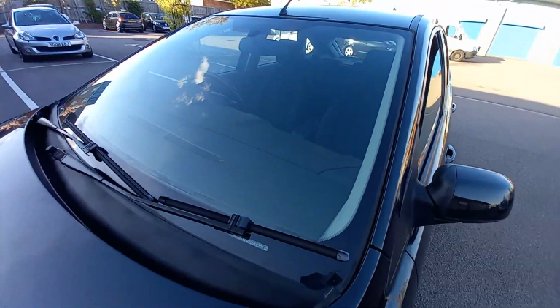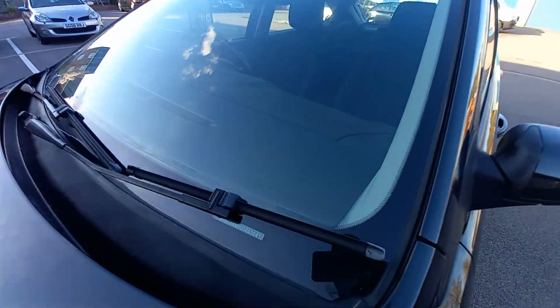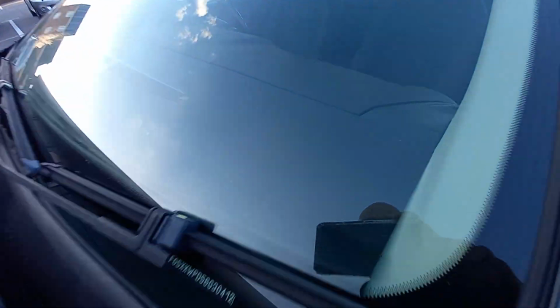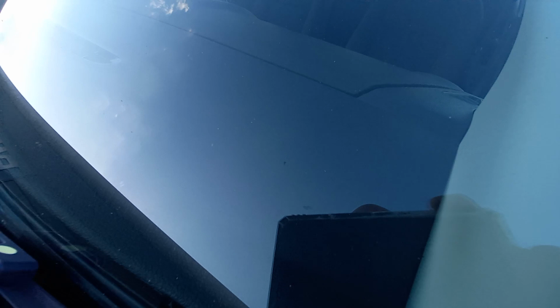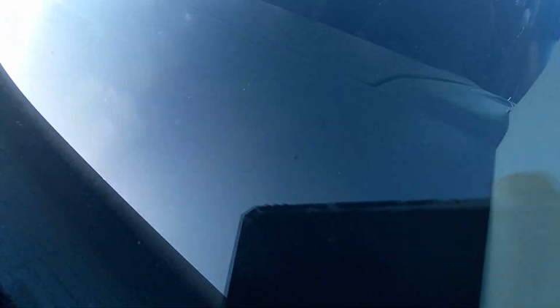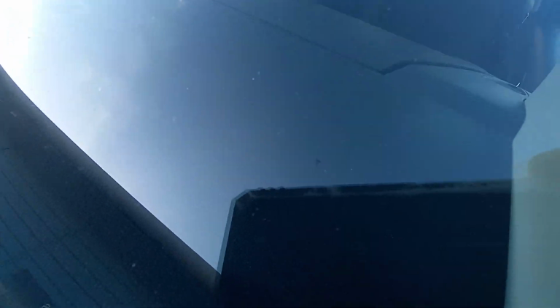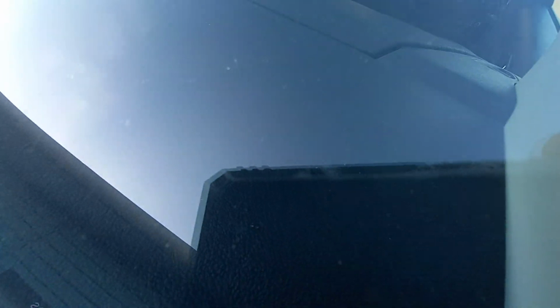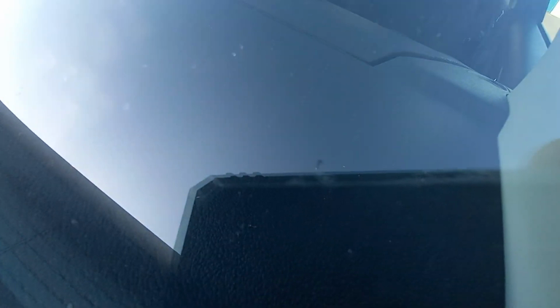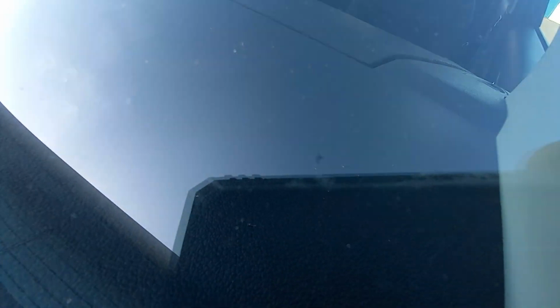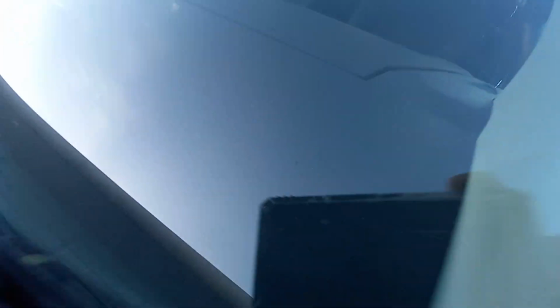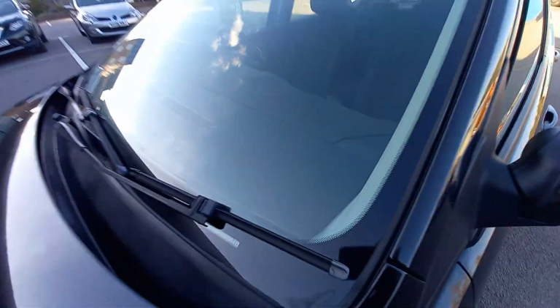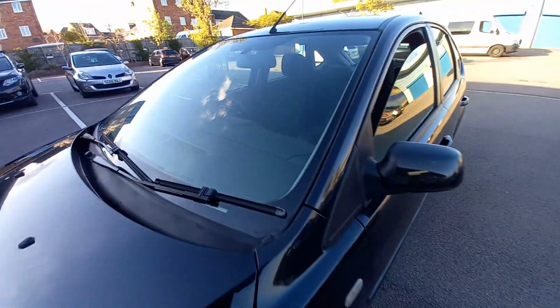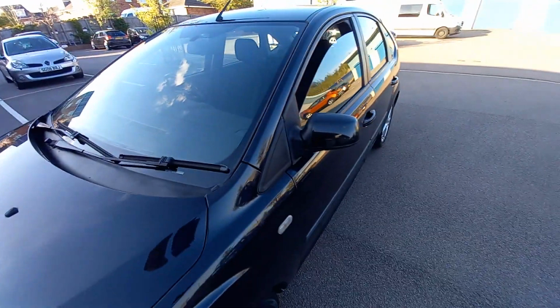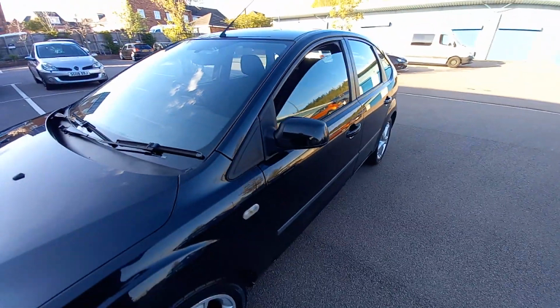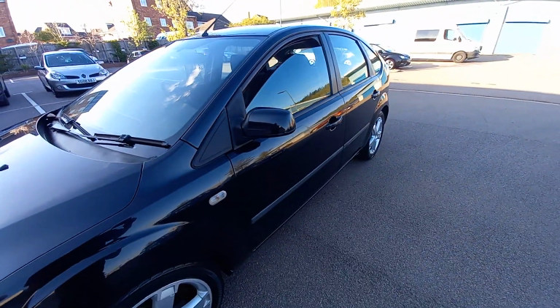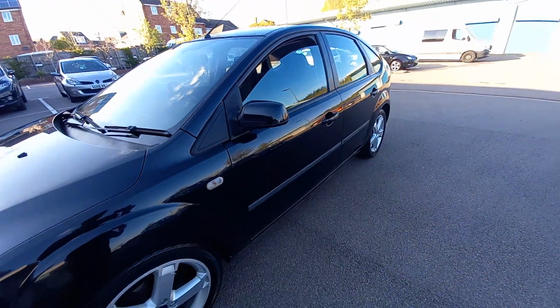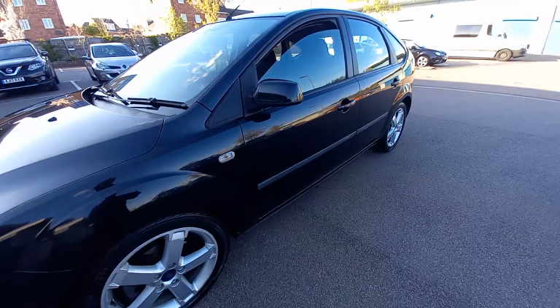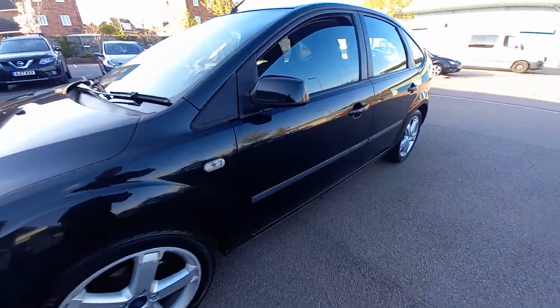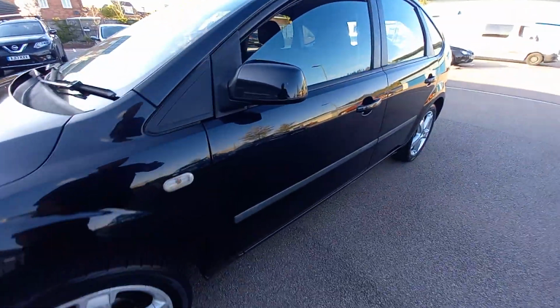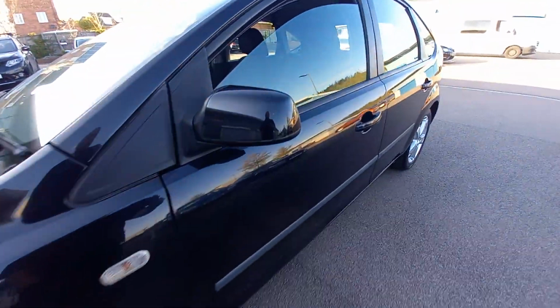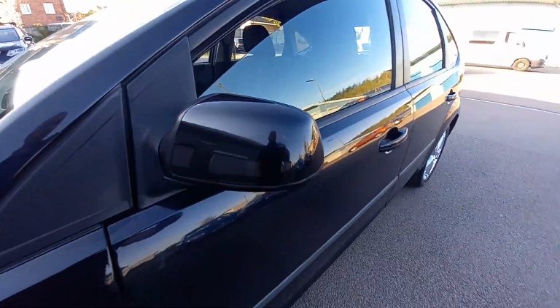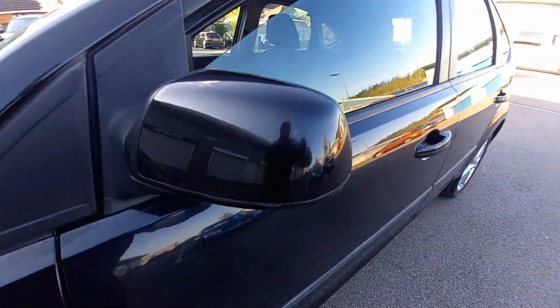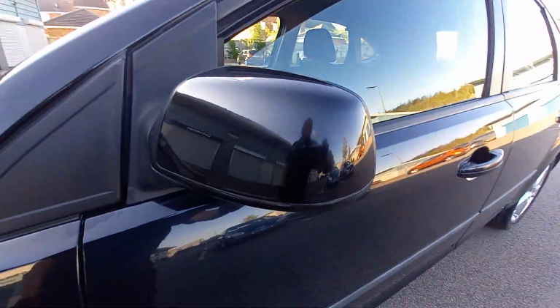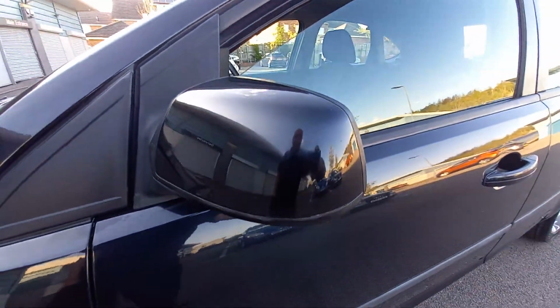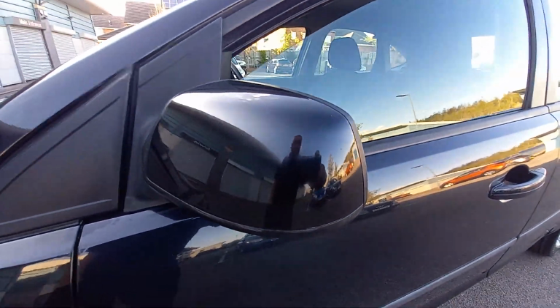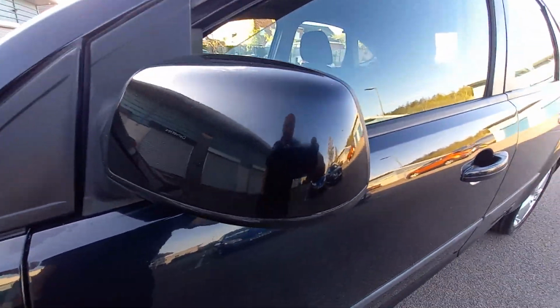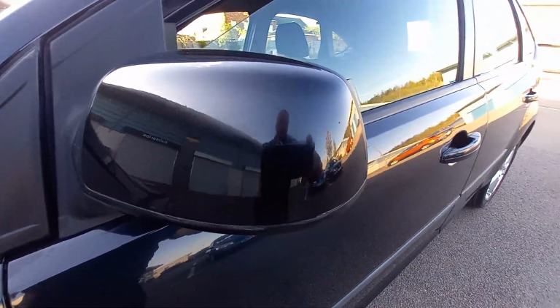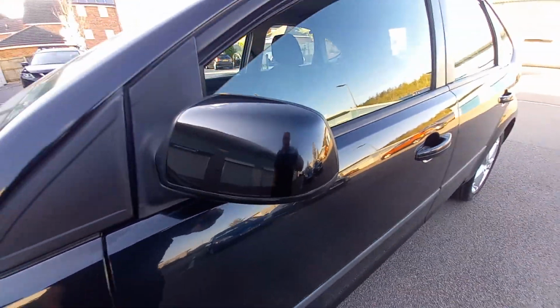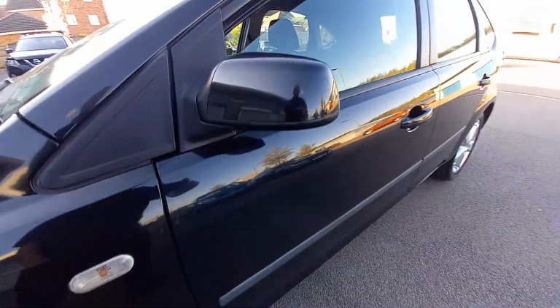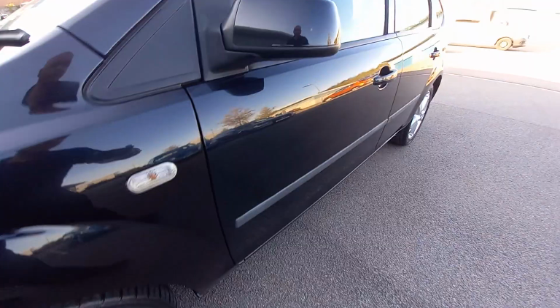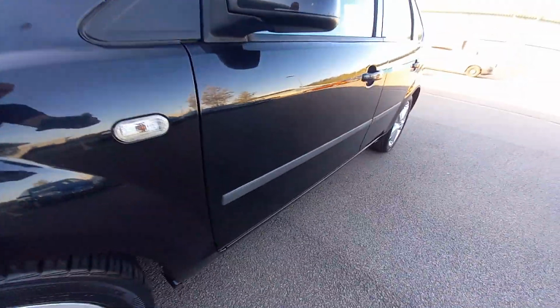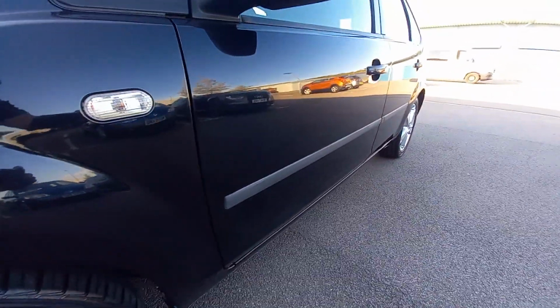It is the heated element front screen as well. If you look very closely, you can see little wires in there — heated wires, so it's a heated front windscreen. We've got the wing mirrors there — very clean. No scuffs on the edges at all.